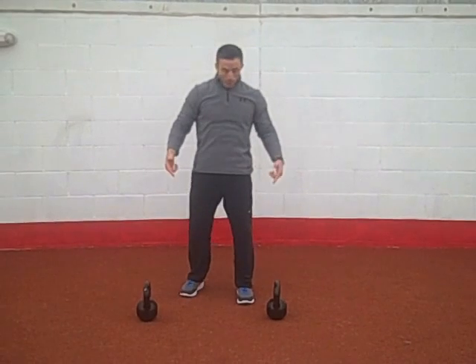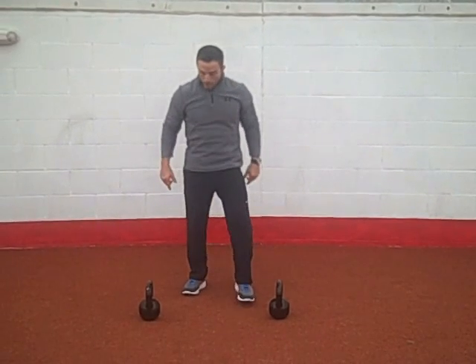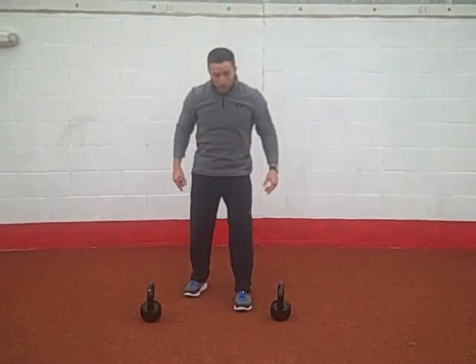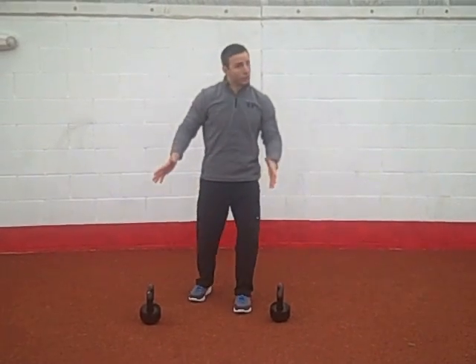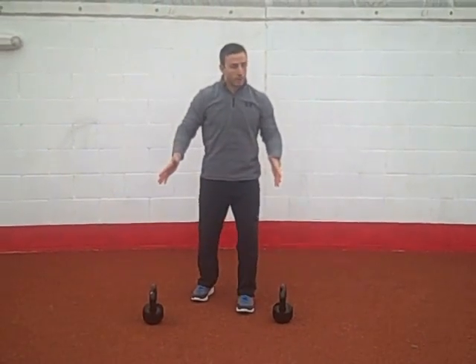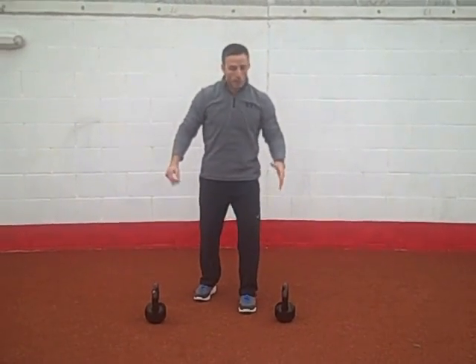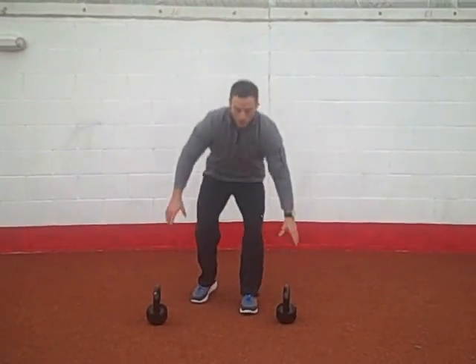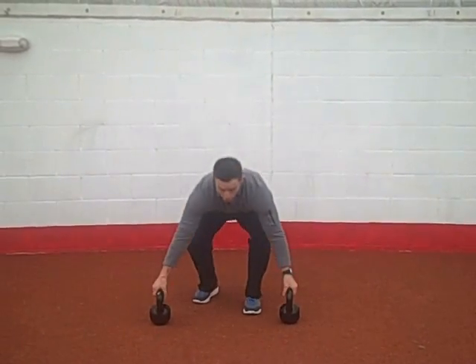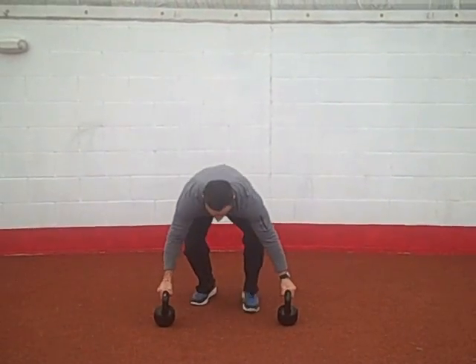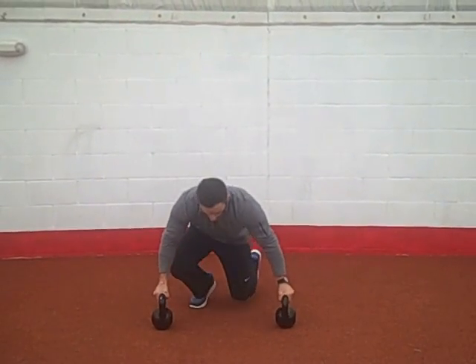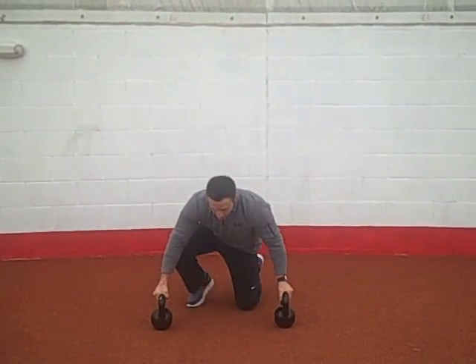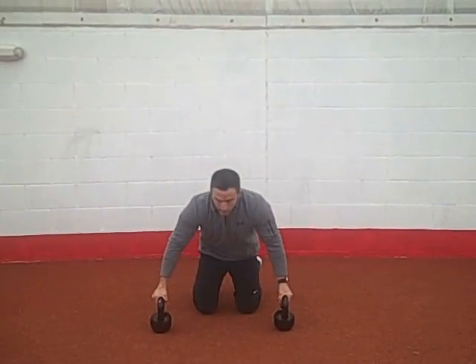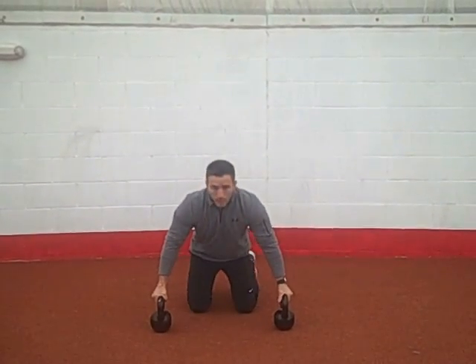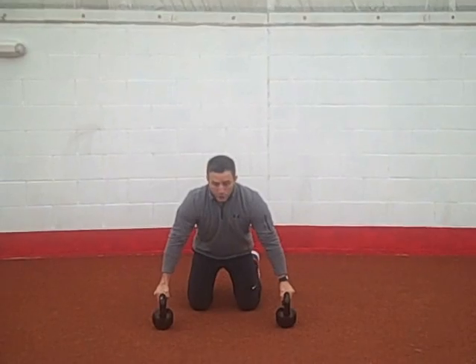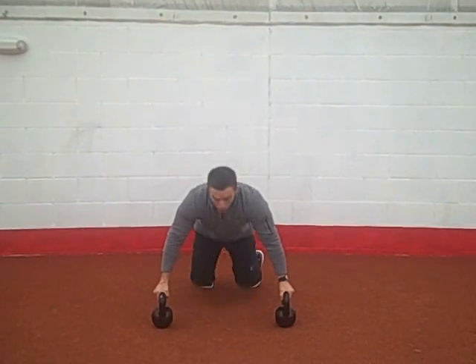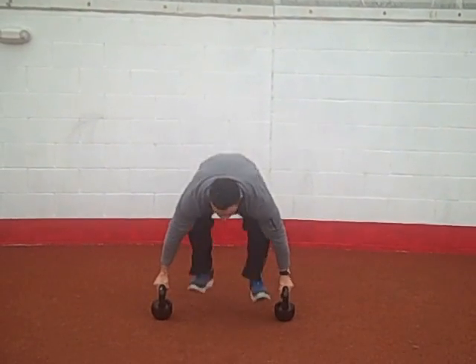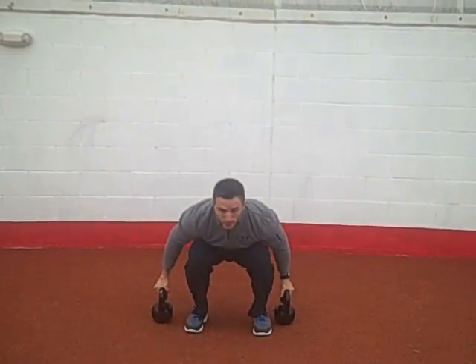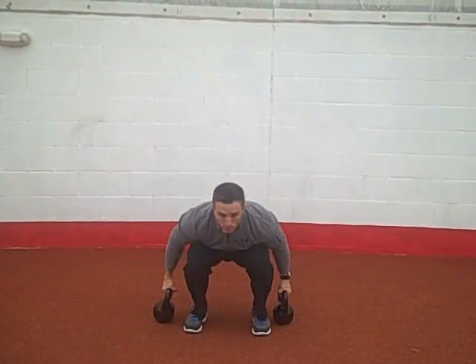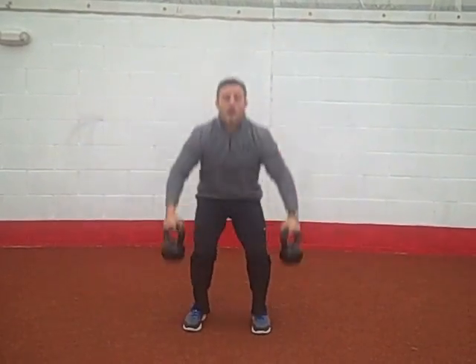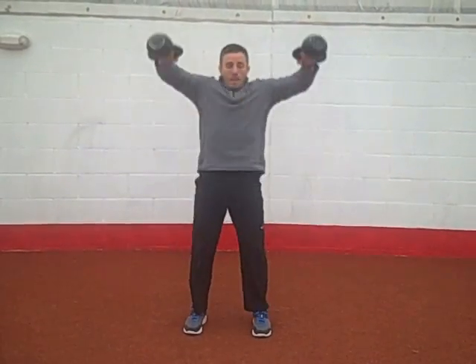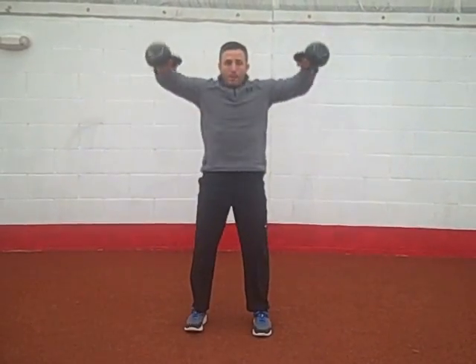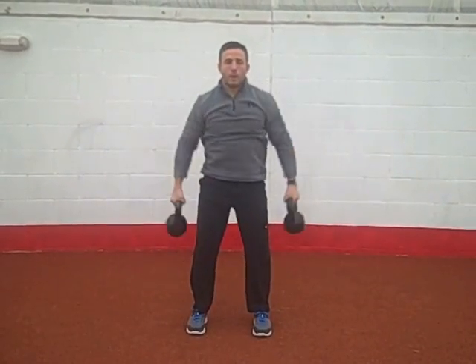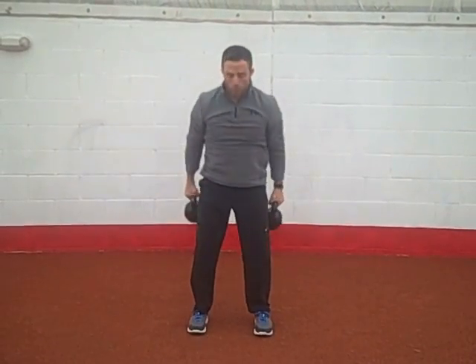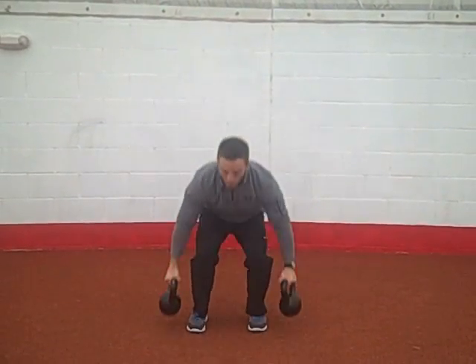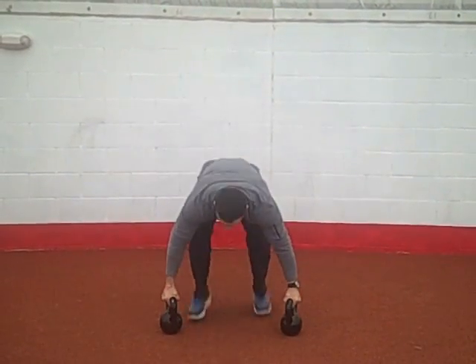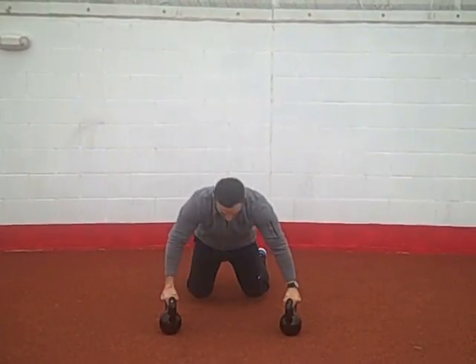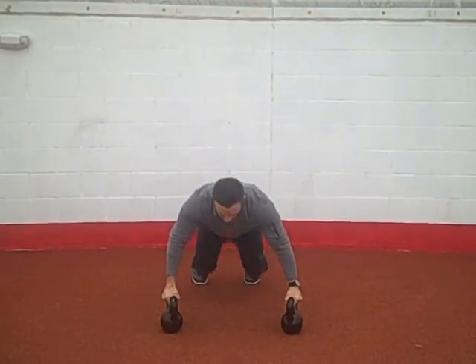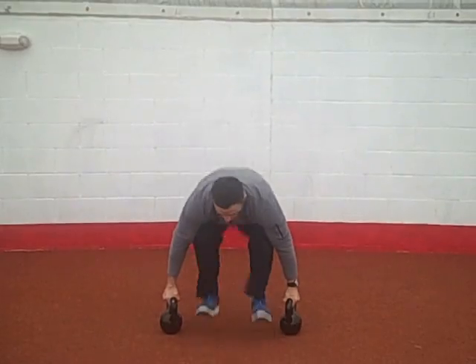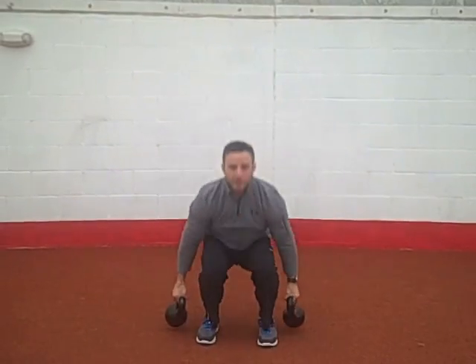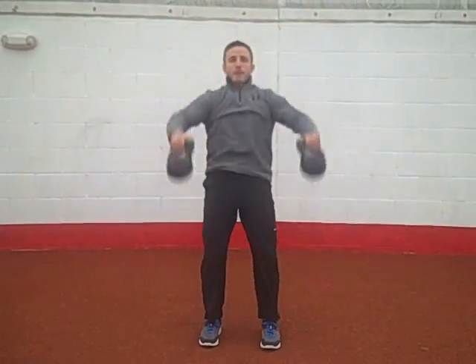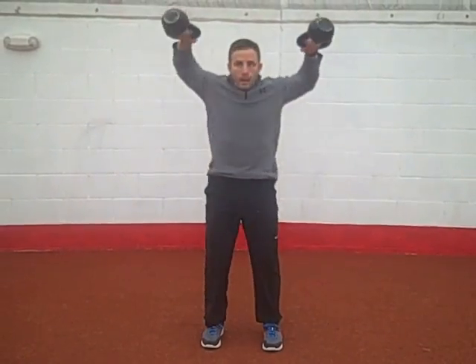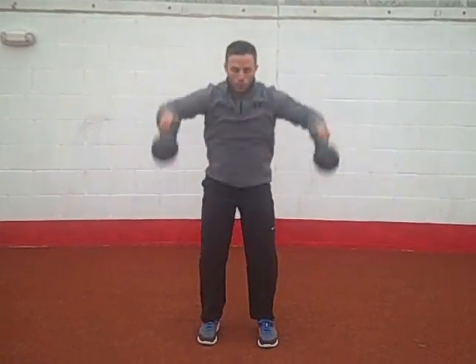Grab a couple pair of bells — you can use dumbbells as well. You're going to start on your knees, explode up between the bells, pop up and do a high pull. Back down to your knees, feet, high pull.